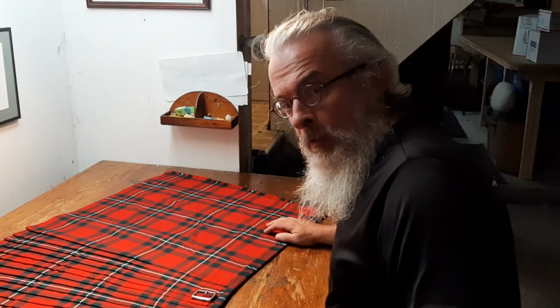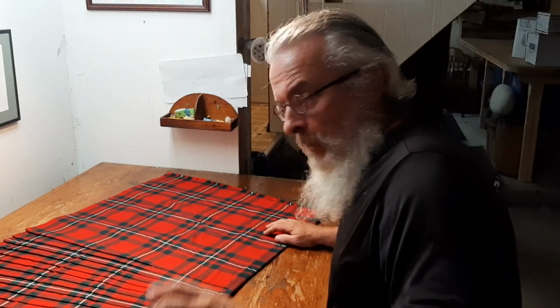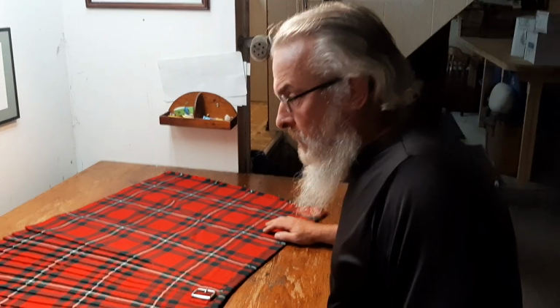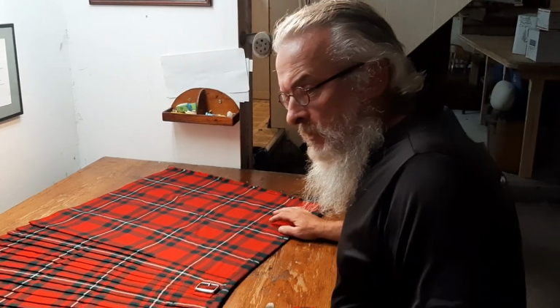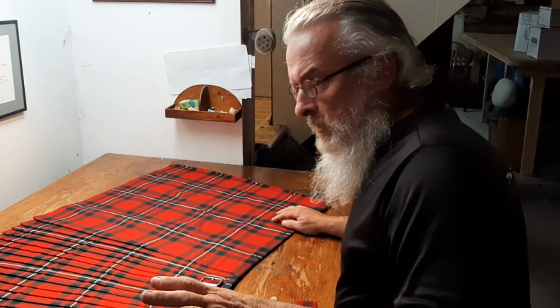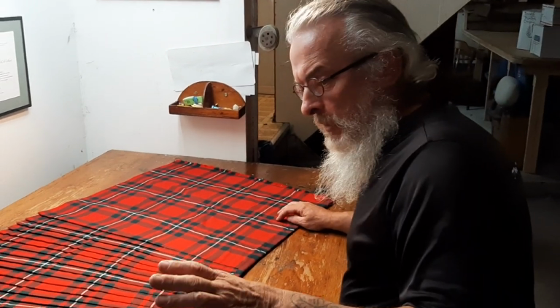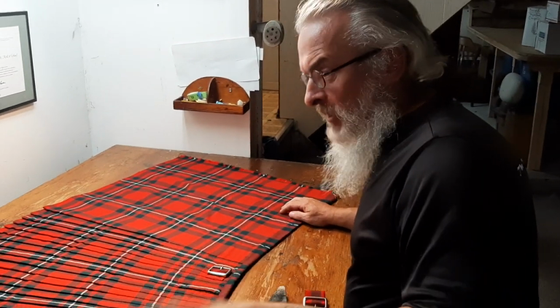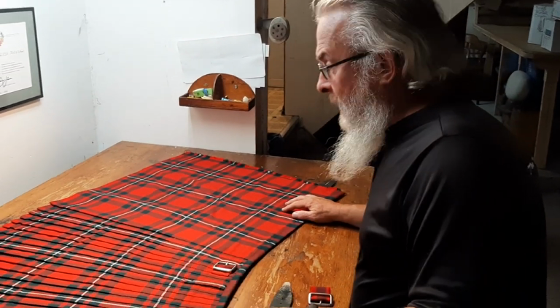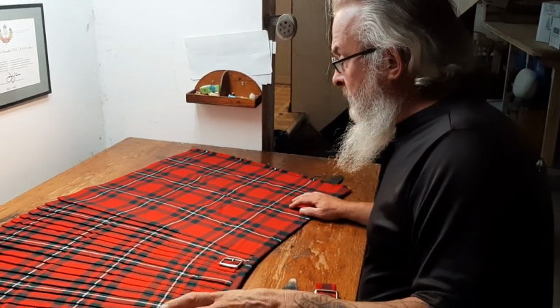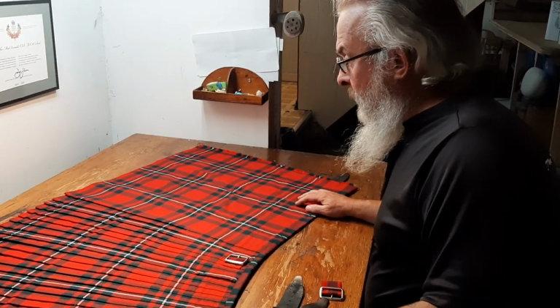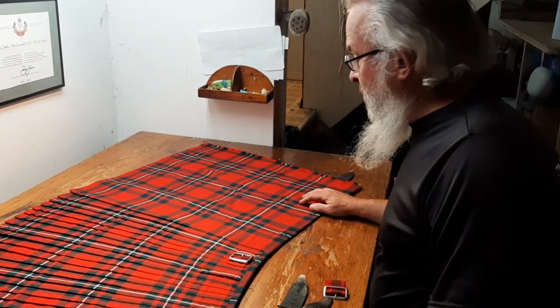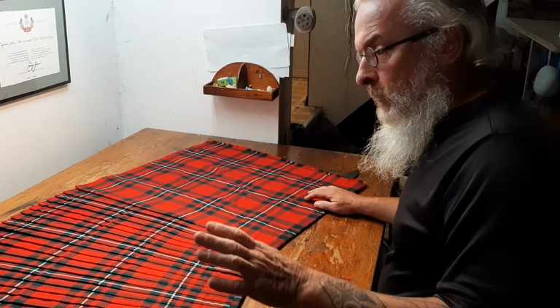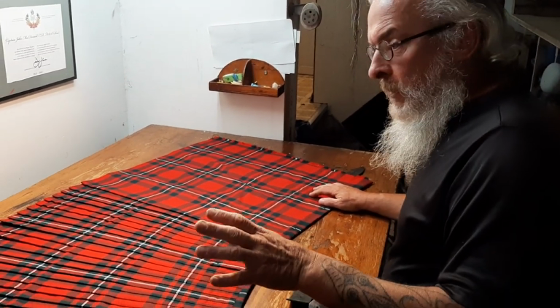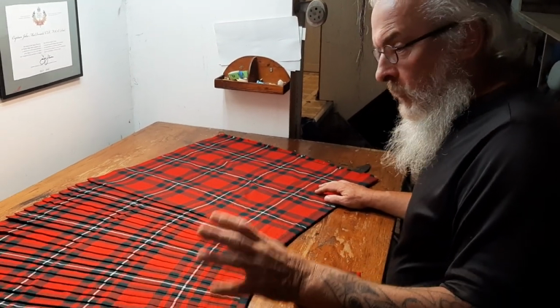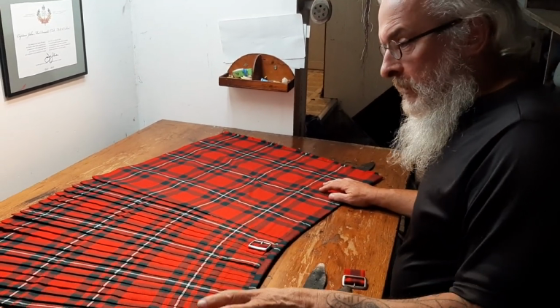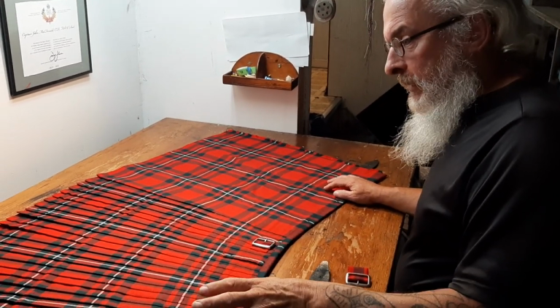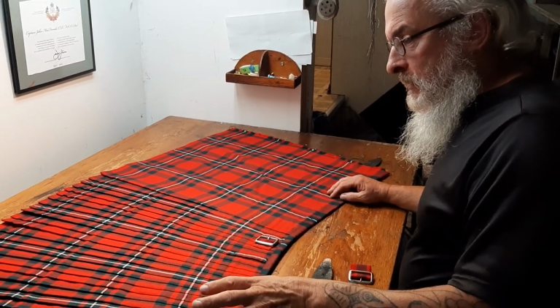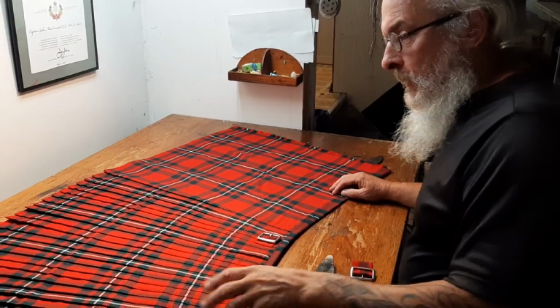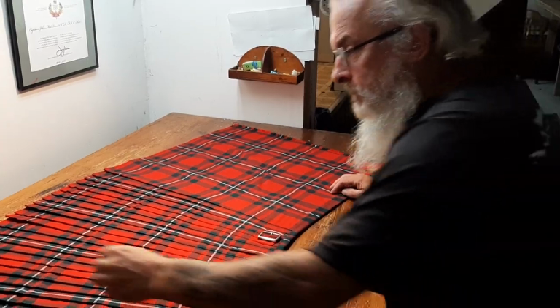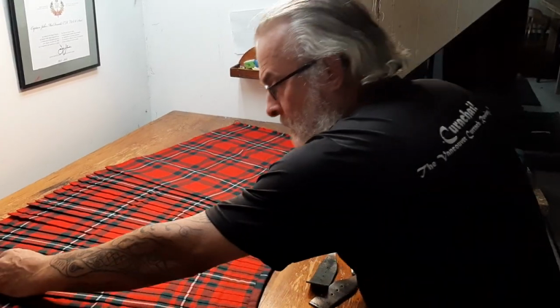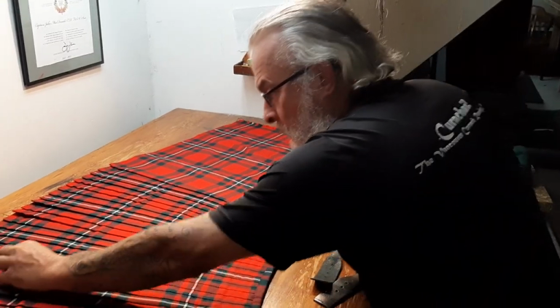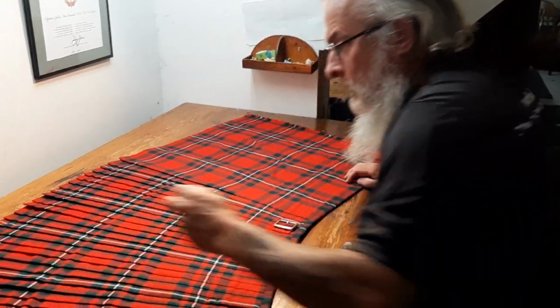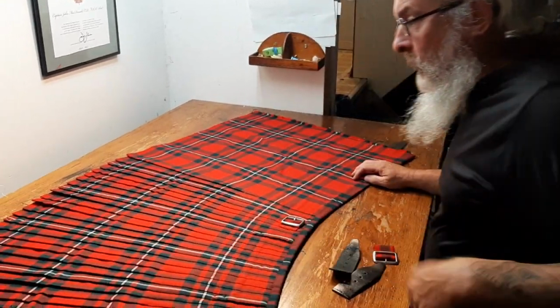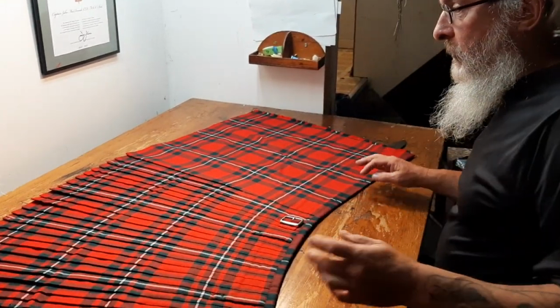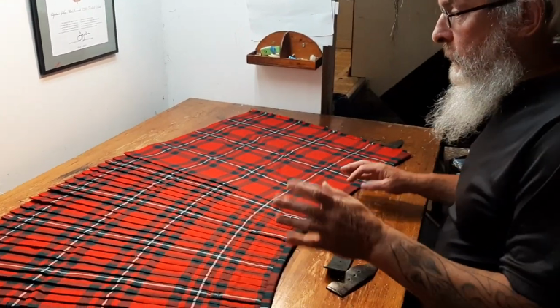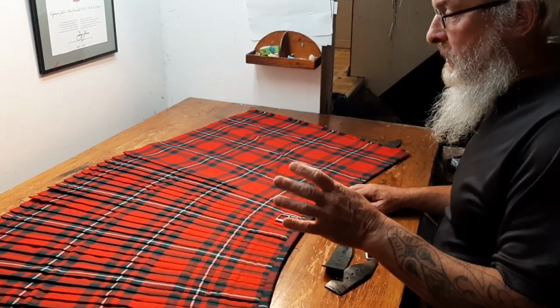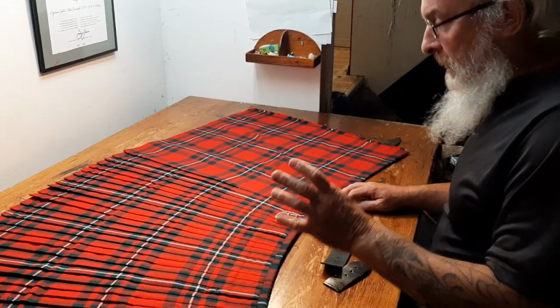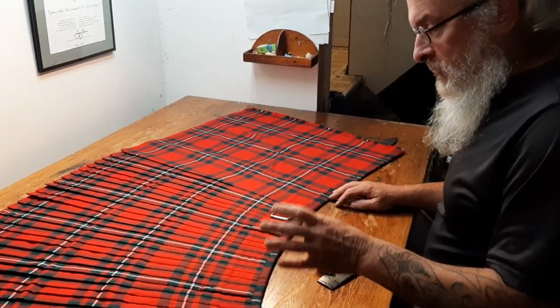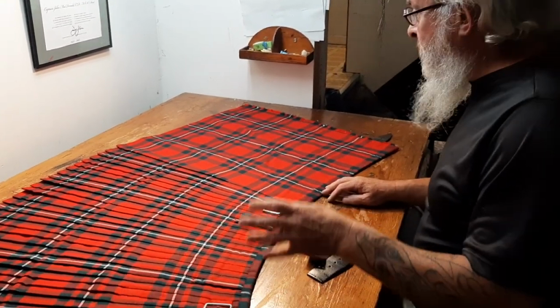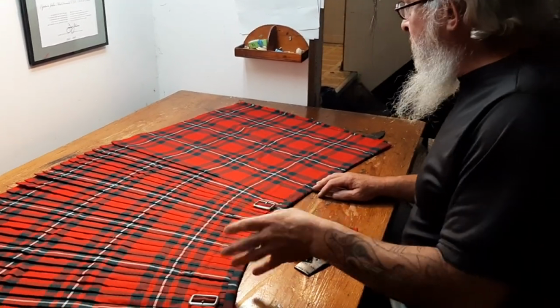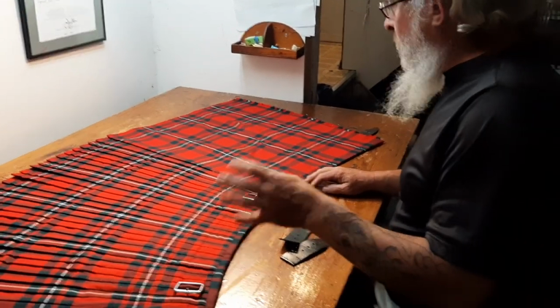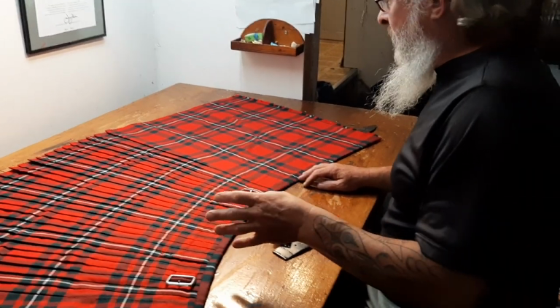Hey there, this is a special and very quick video for the client up north whose kilt I've just finished altering.